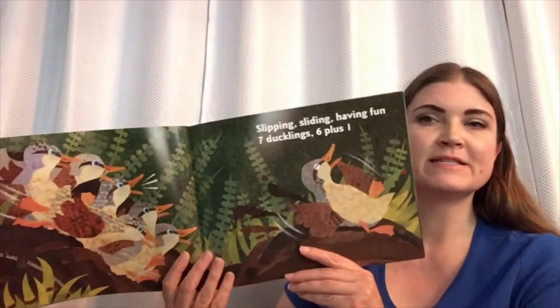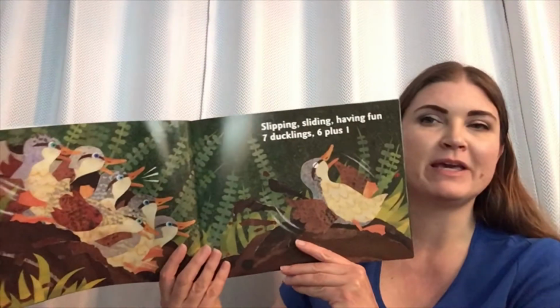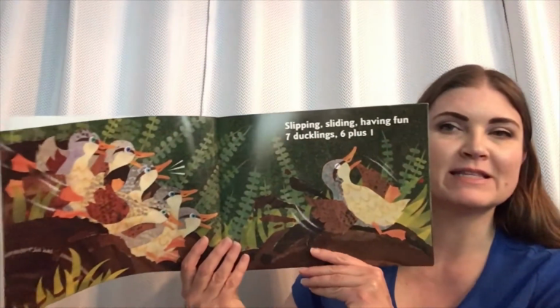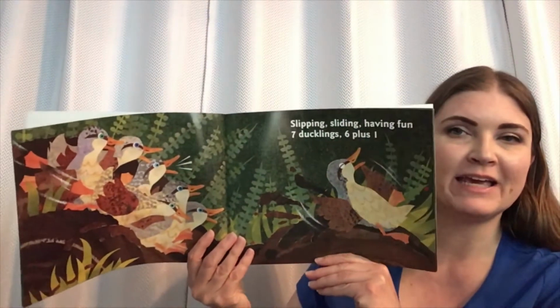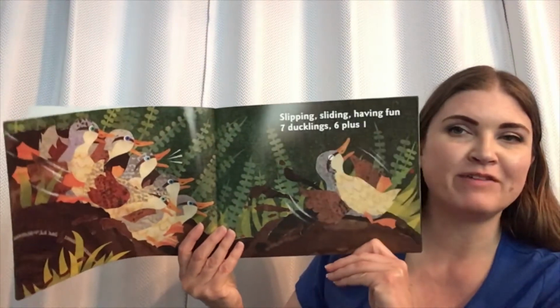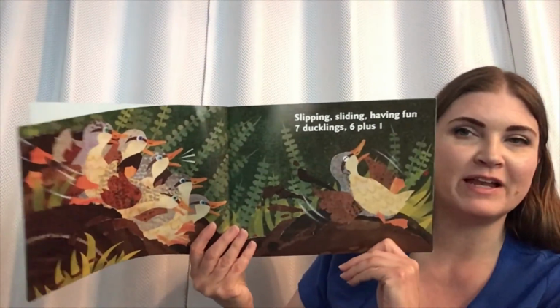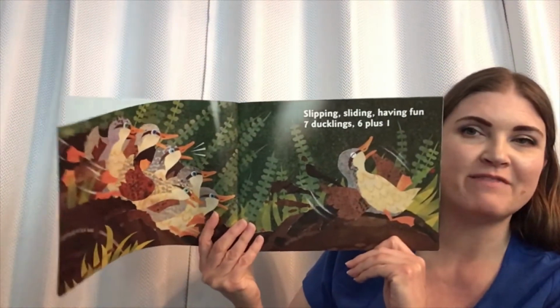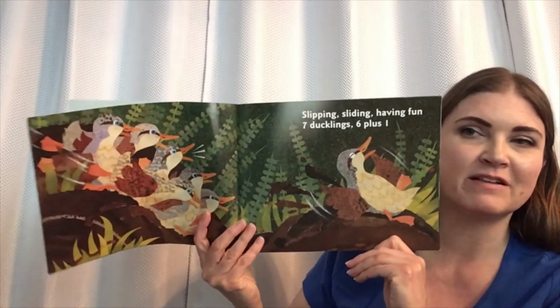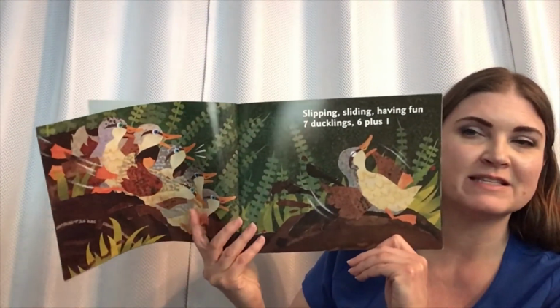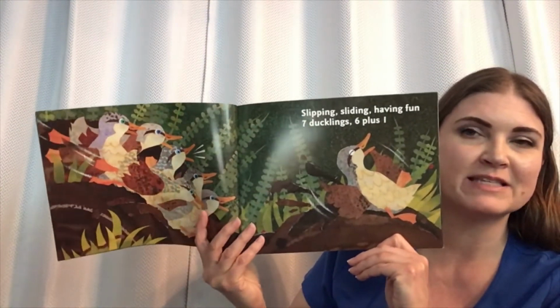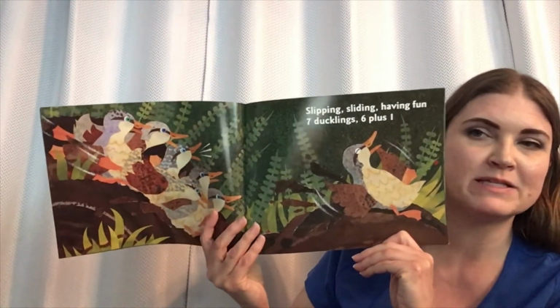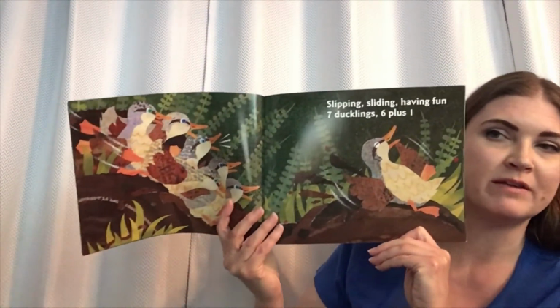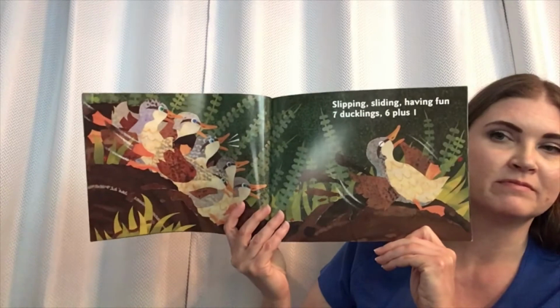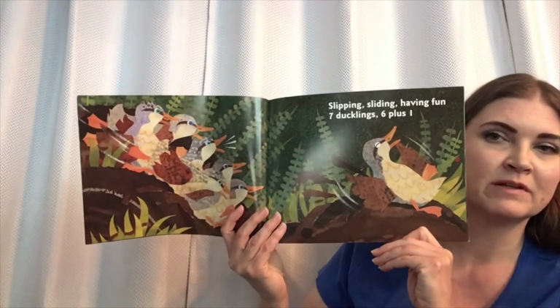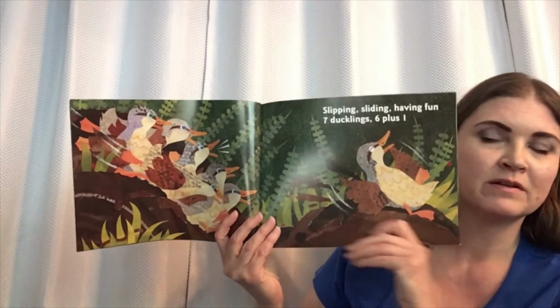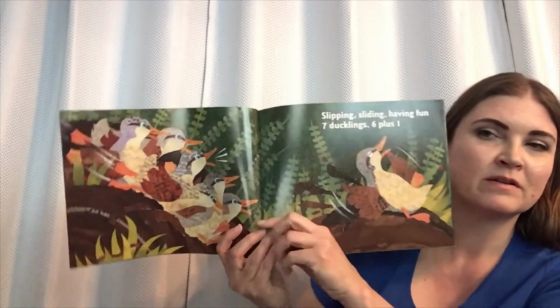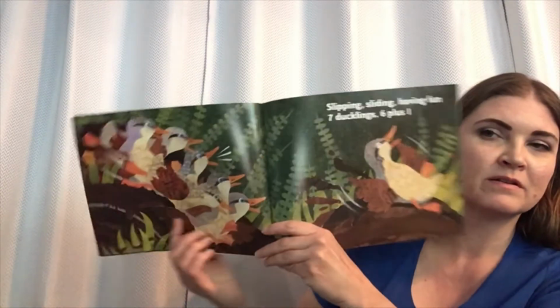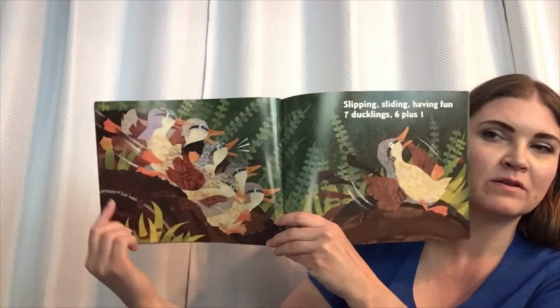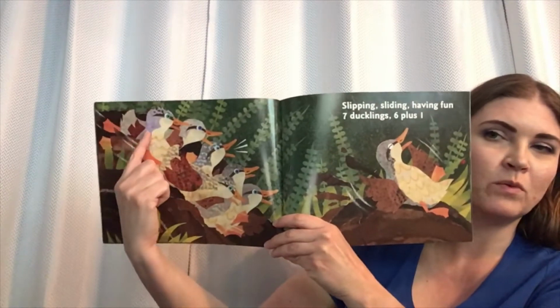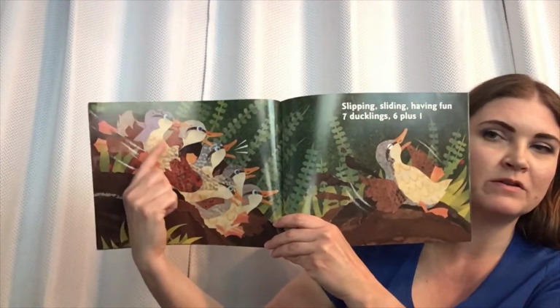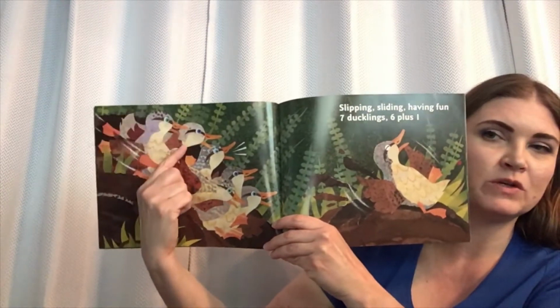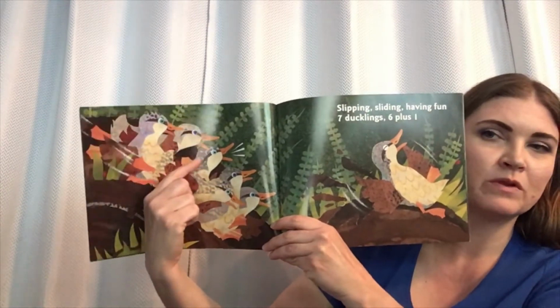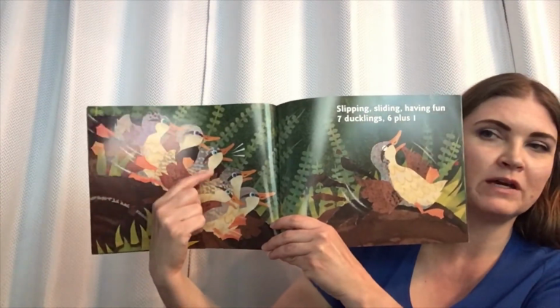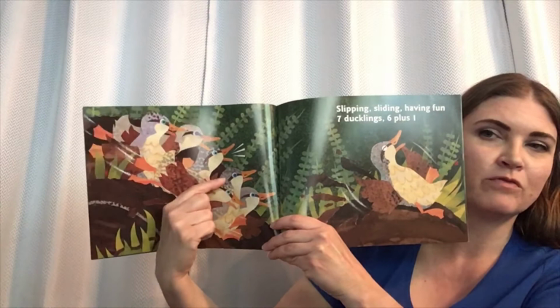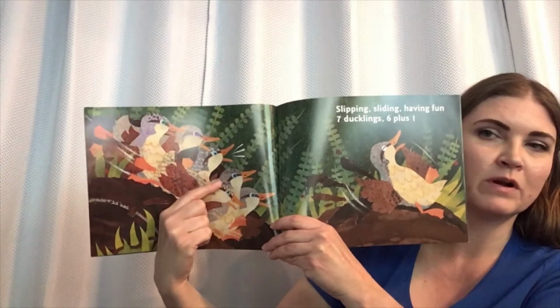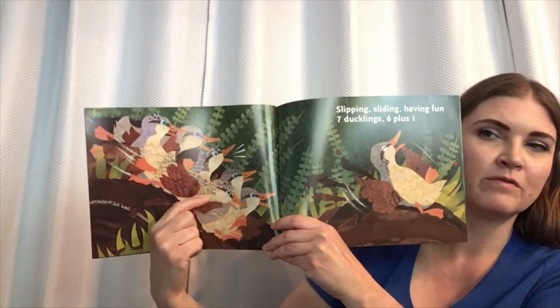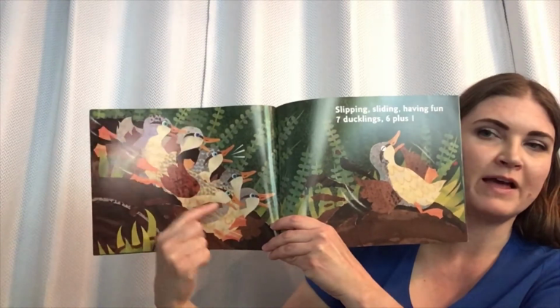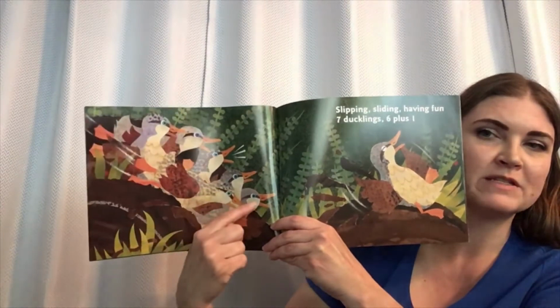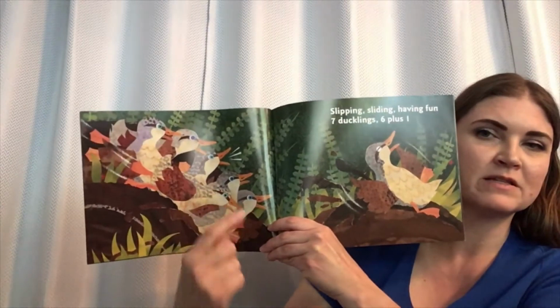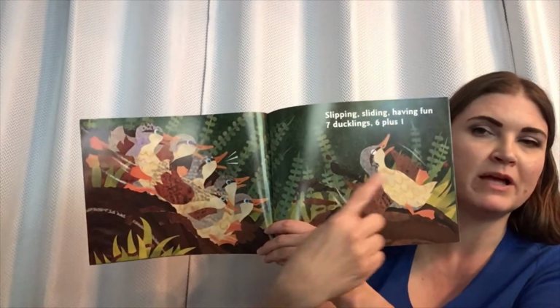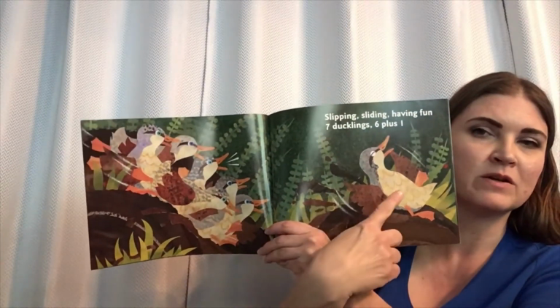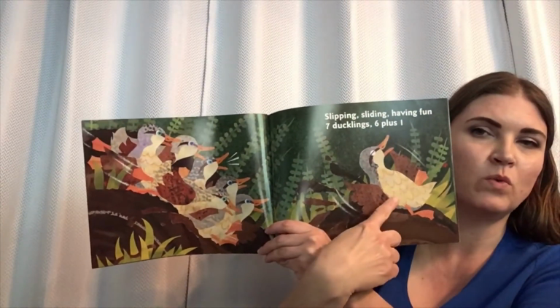Slipping, sliding, having fun. Seven ducklings, six plus one. One, two, three, four, five, six, plus one.